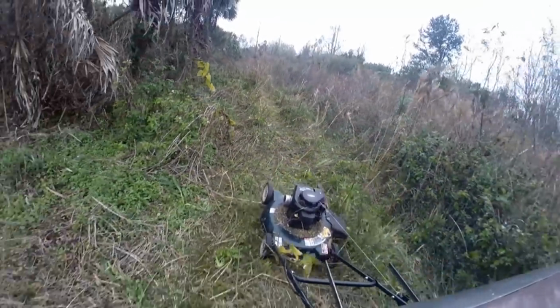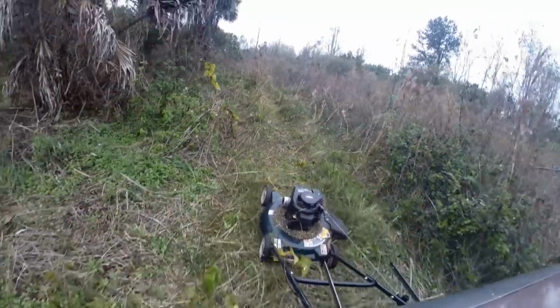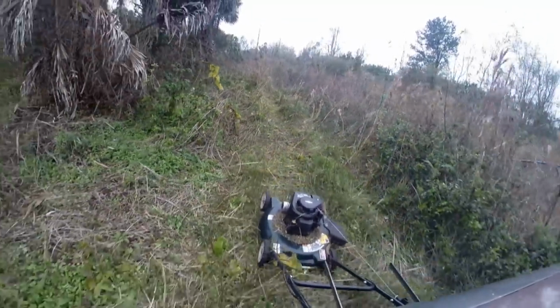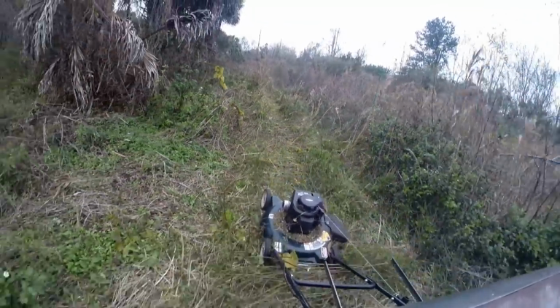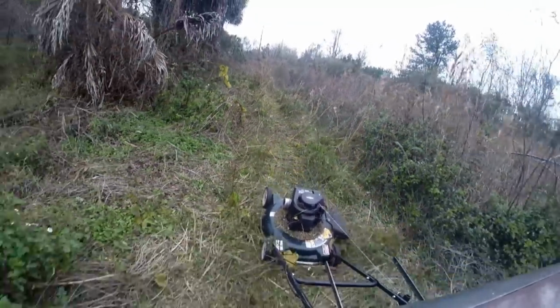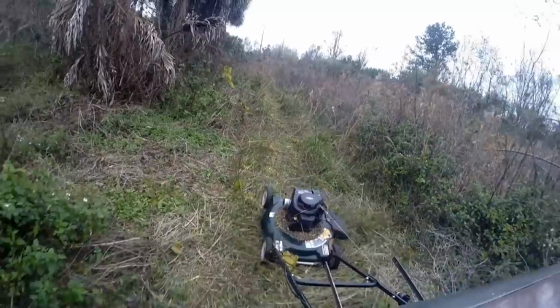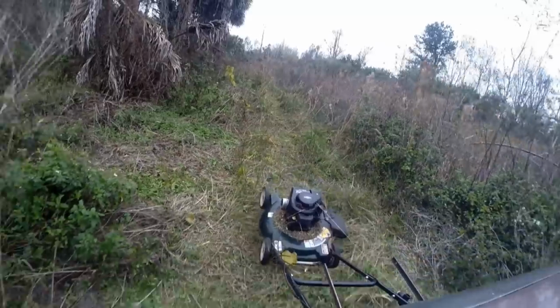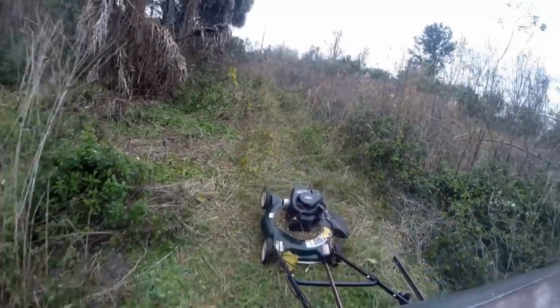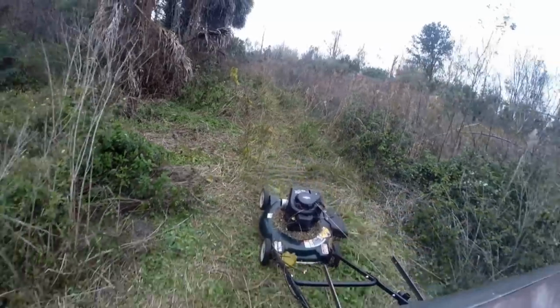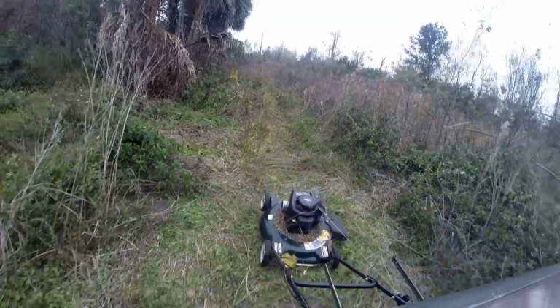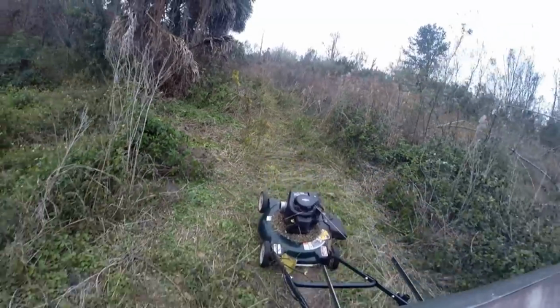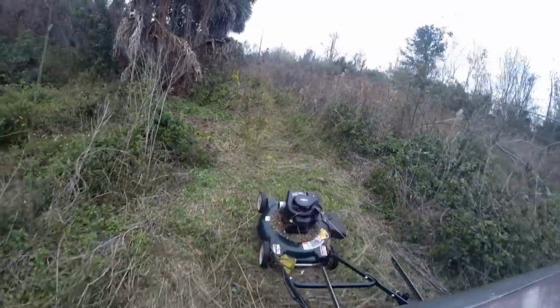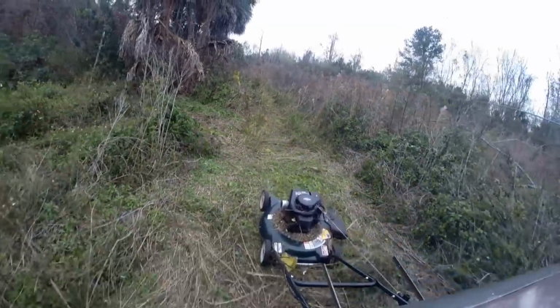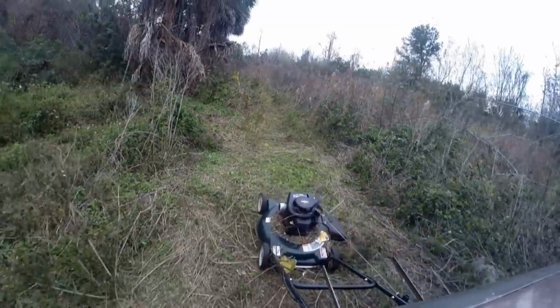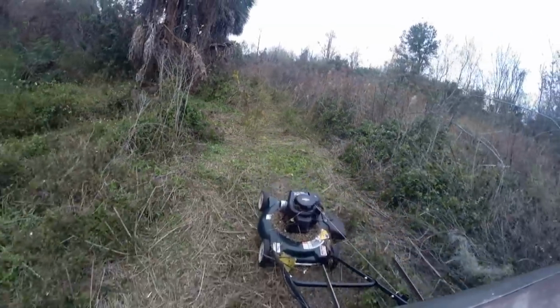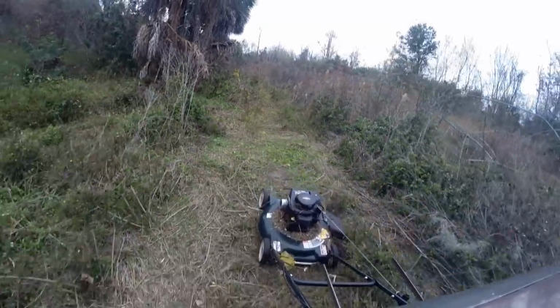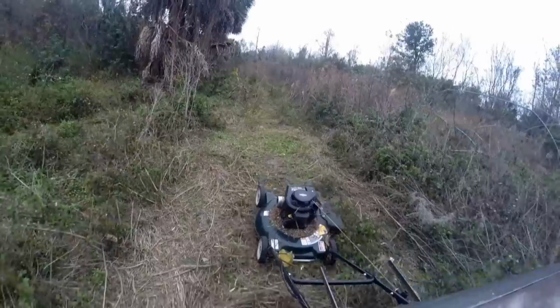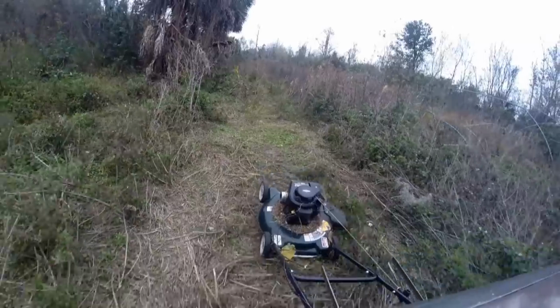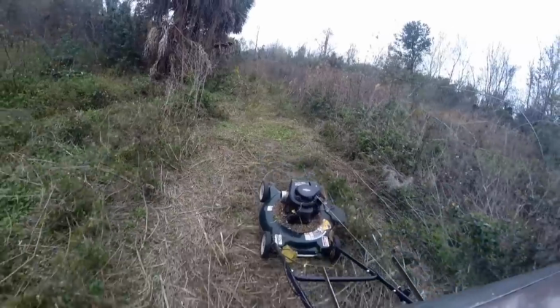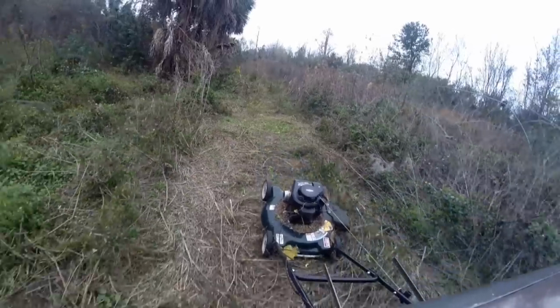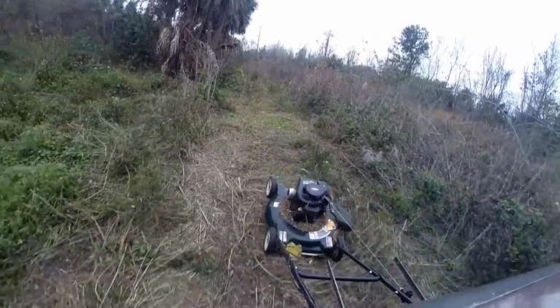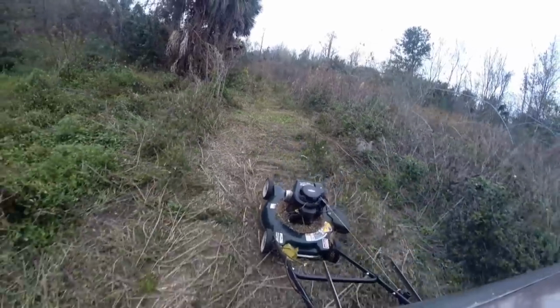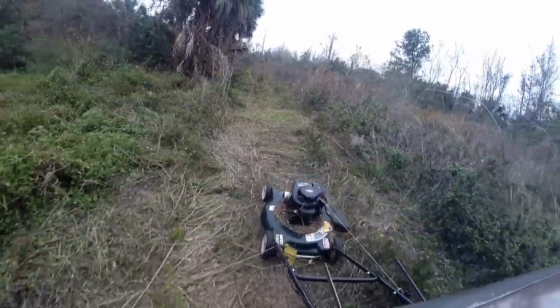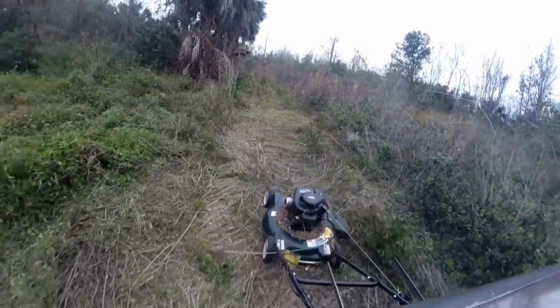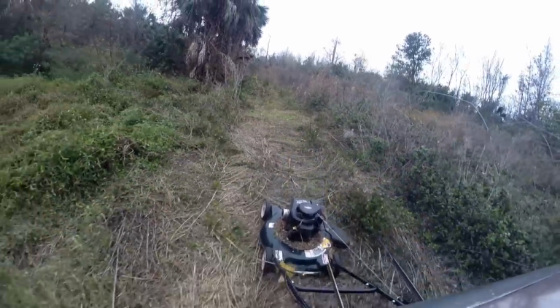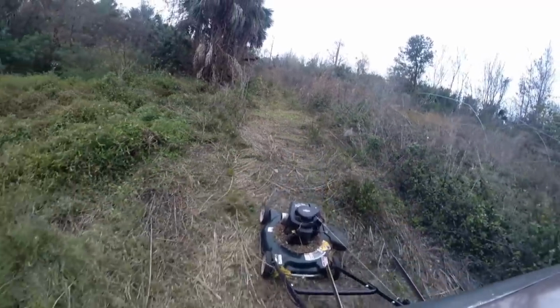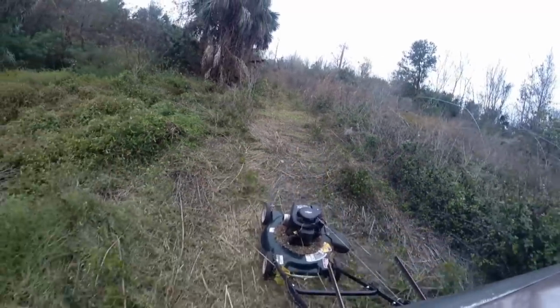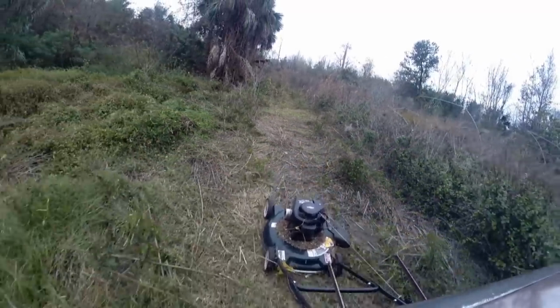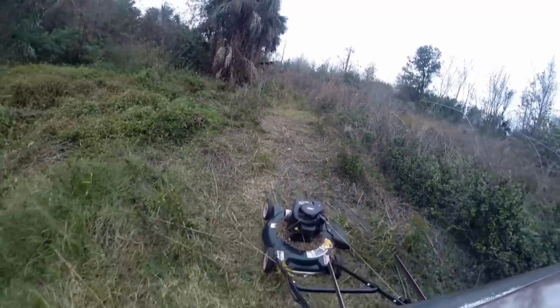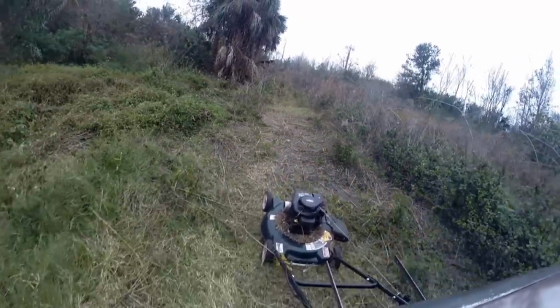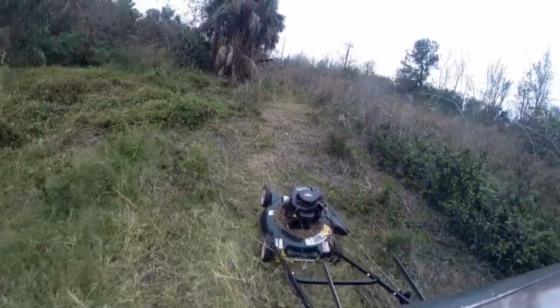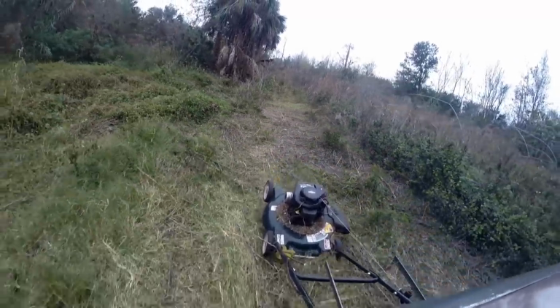We used small push mowers because they were very efficient. All six acres were managed by using a total of only eight gallons of gasoline in an entire year.